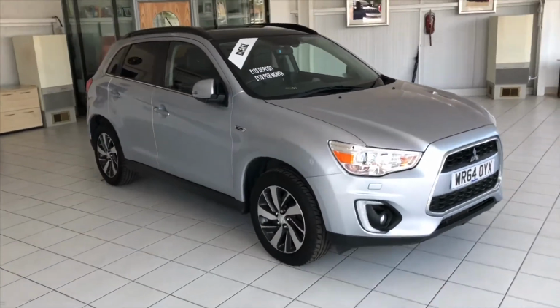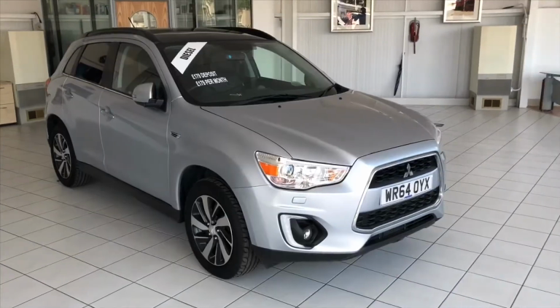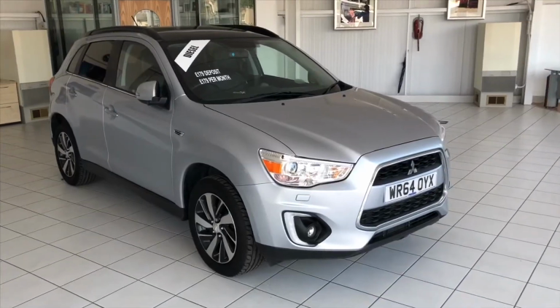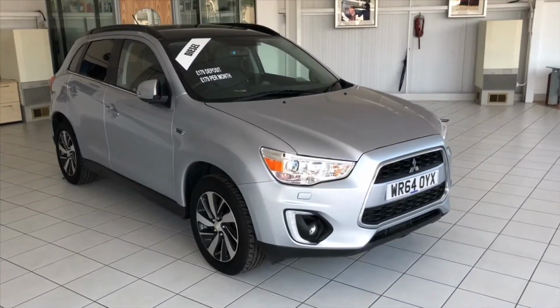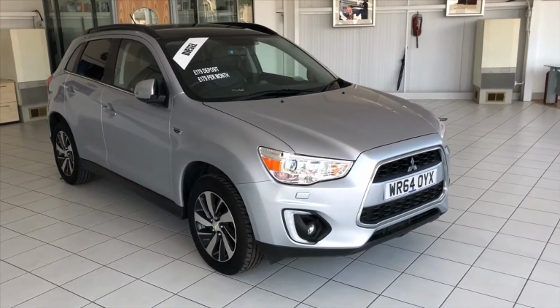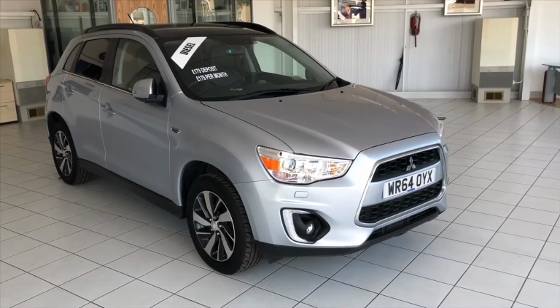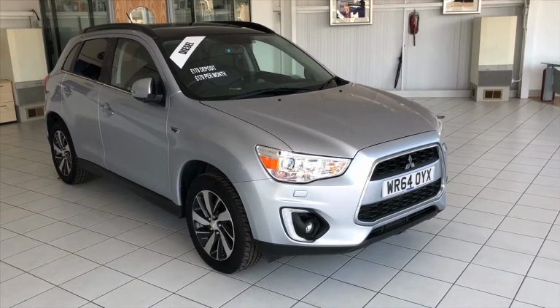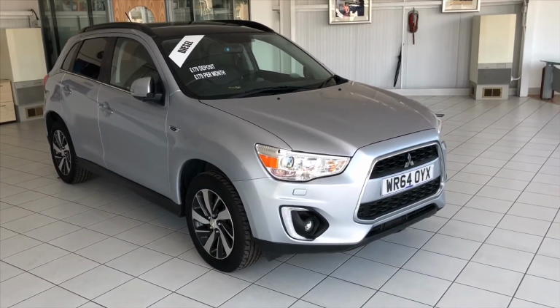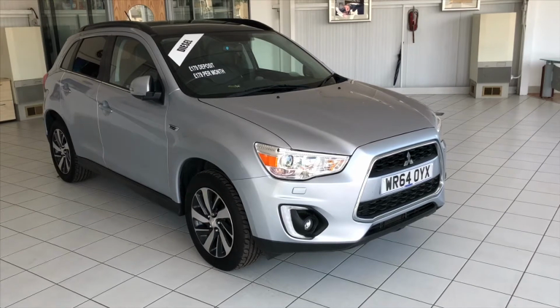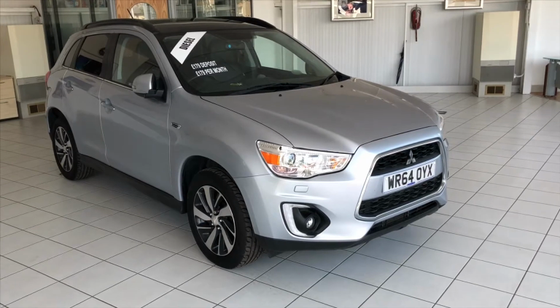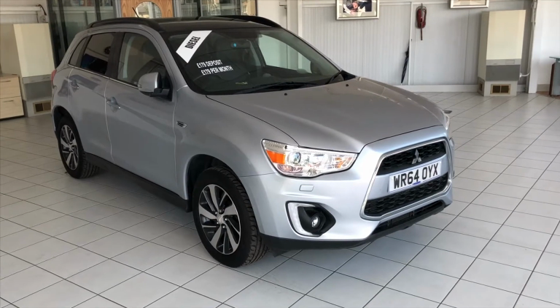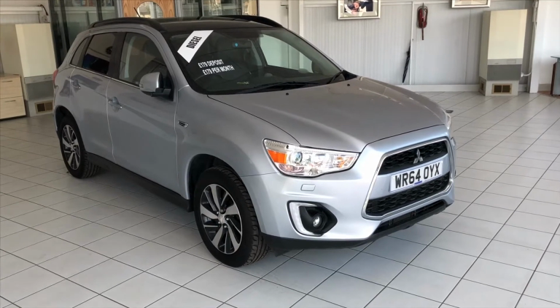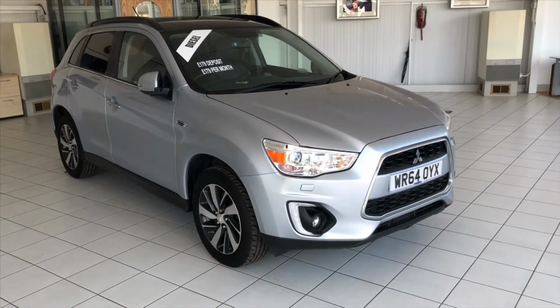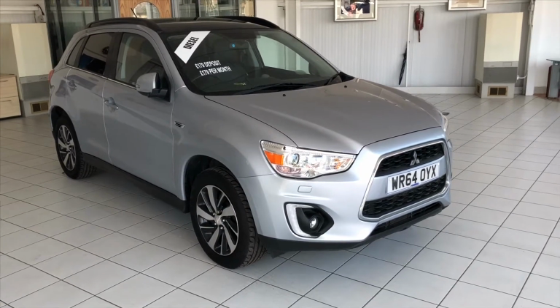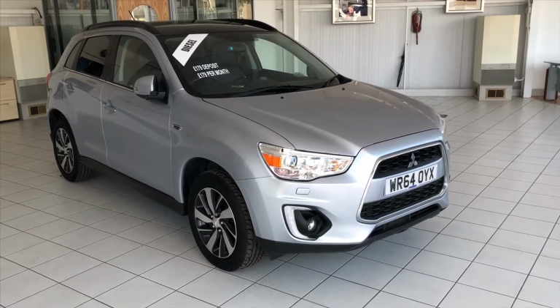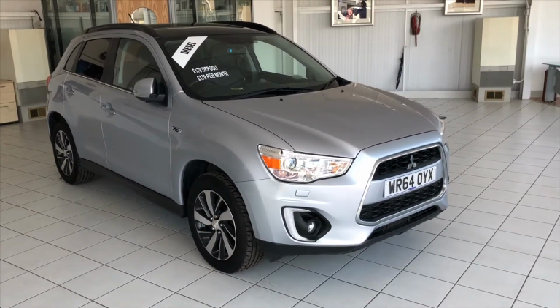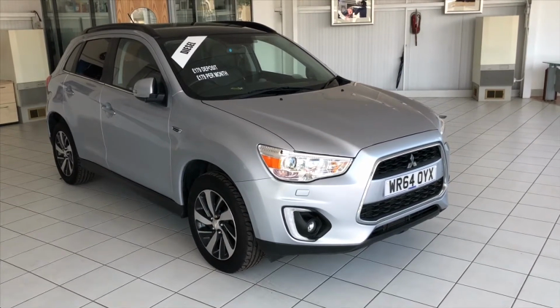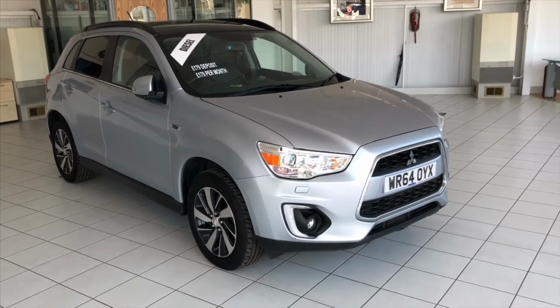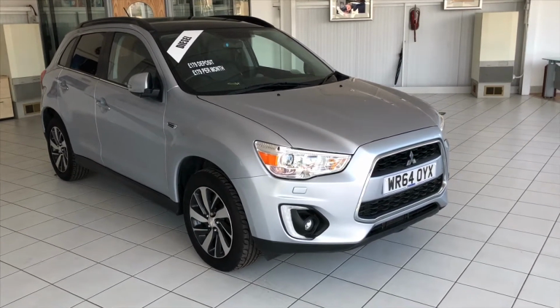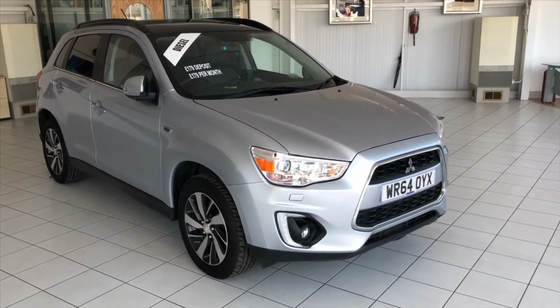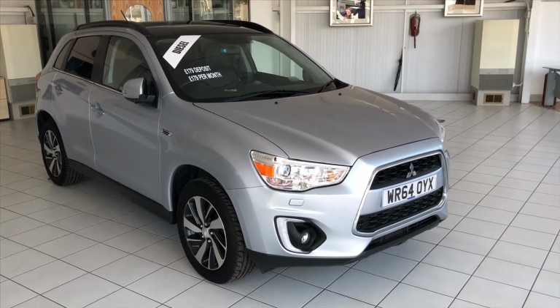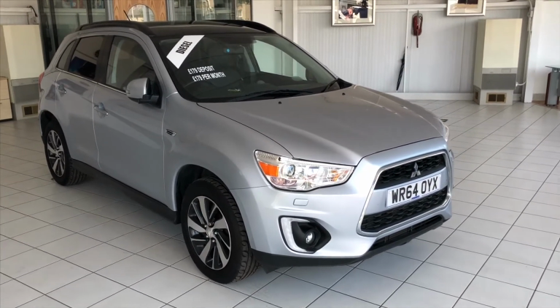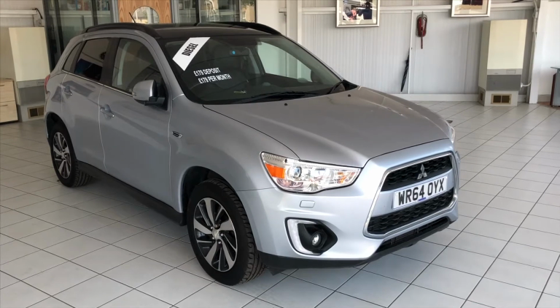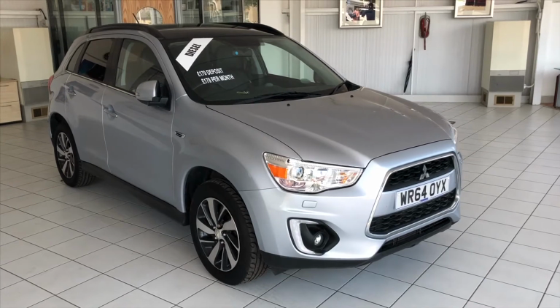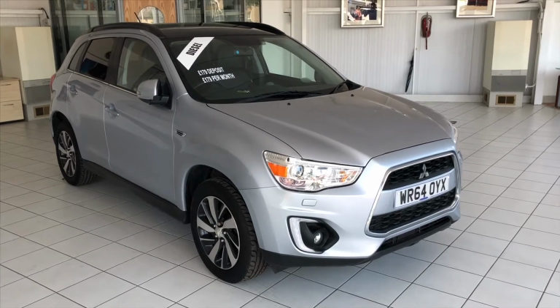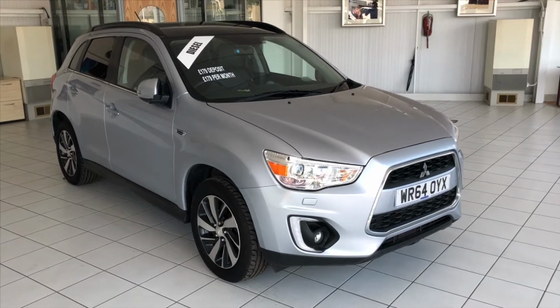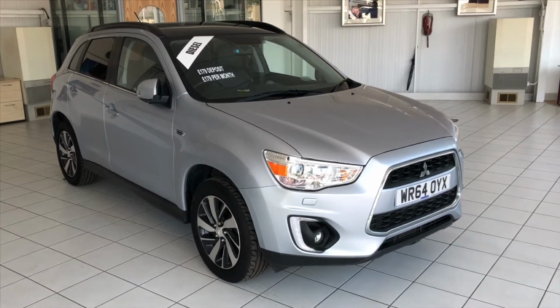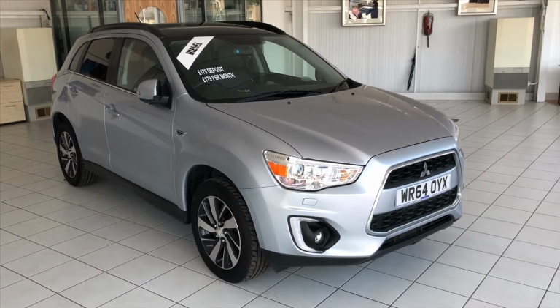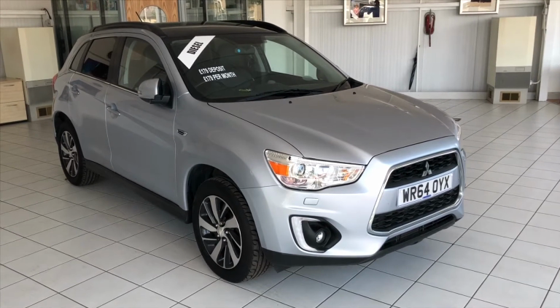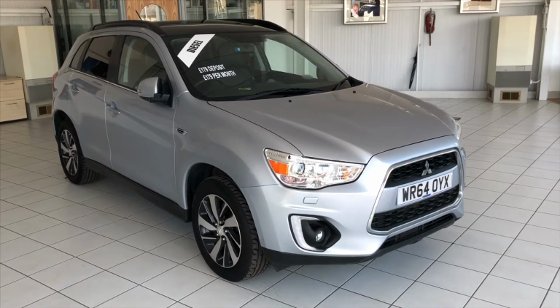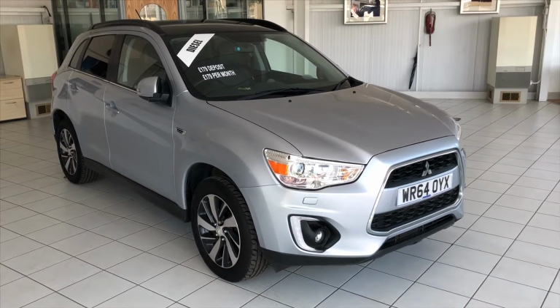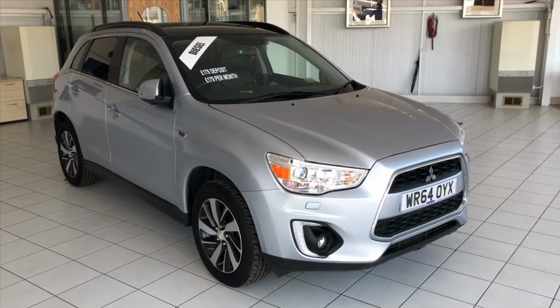So hopefully you can see here the bodywork is in excellent condition. There's a small number of stone chips on the front of the bonnet but nothing more than you would expect of a car of this age.